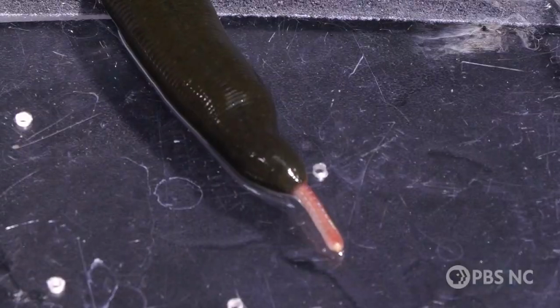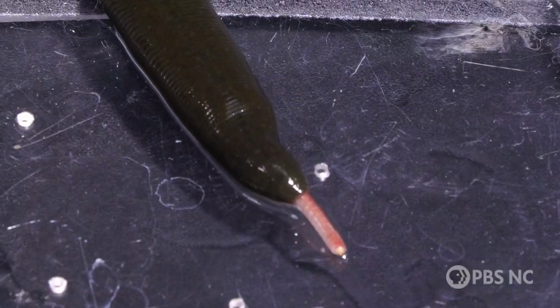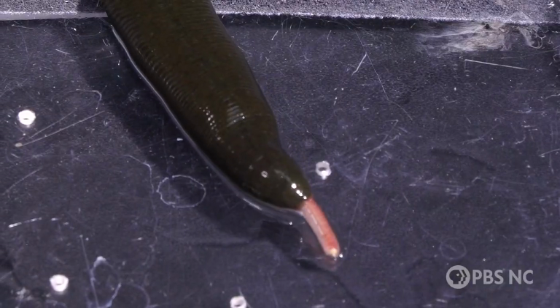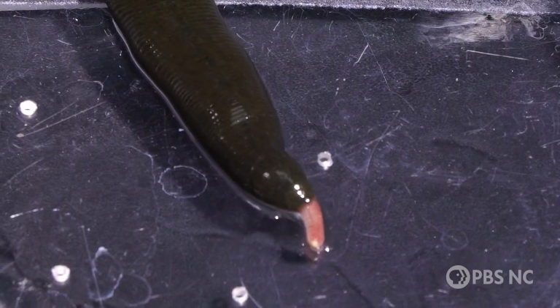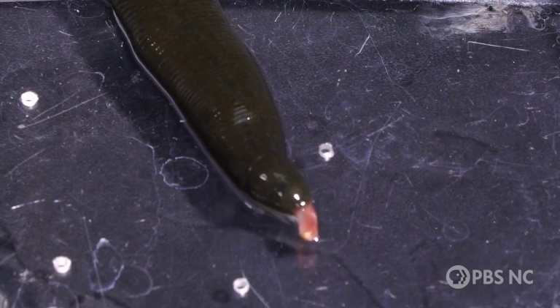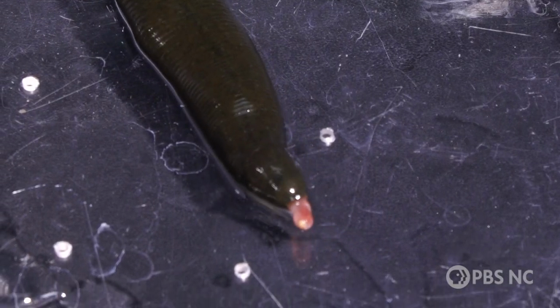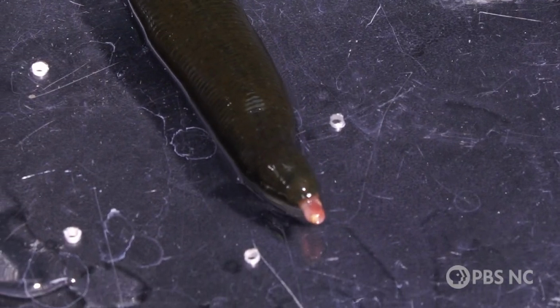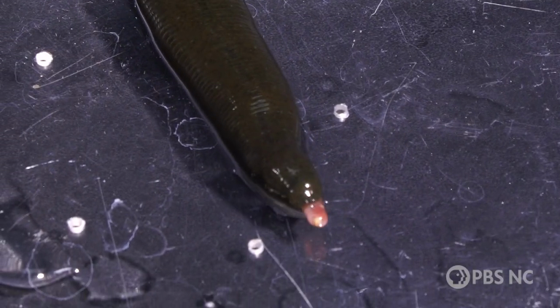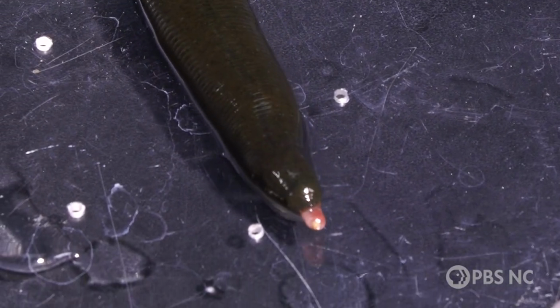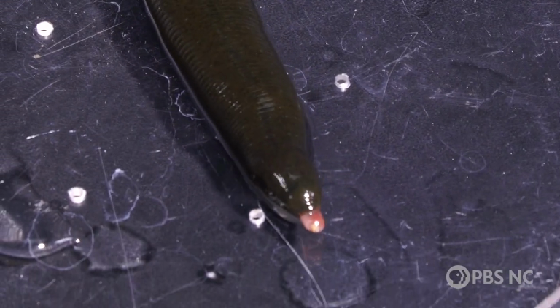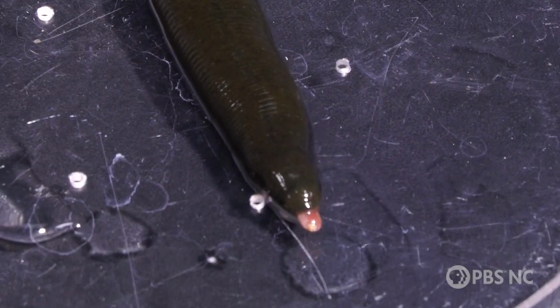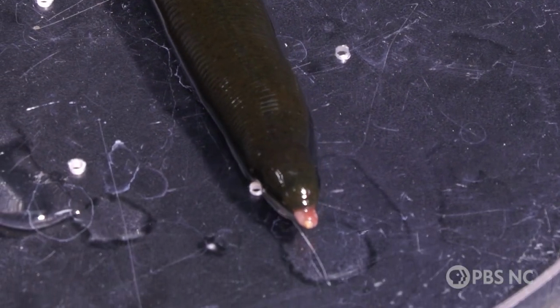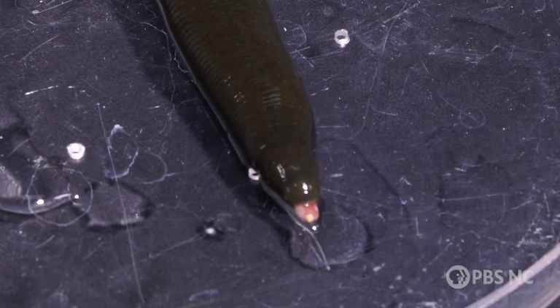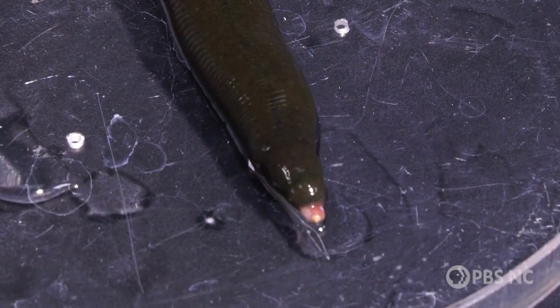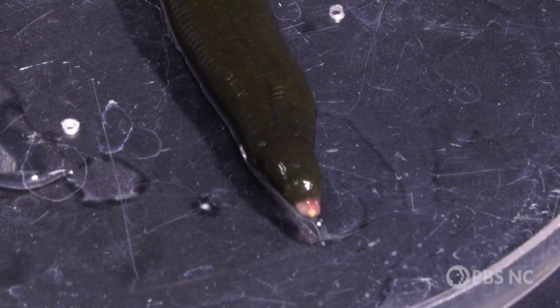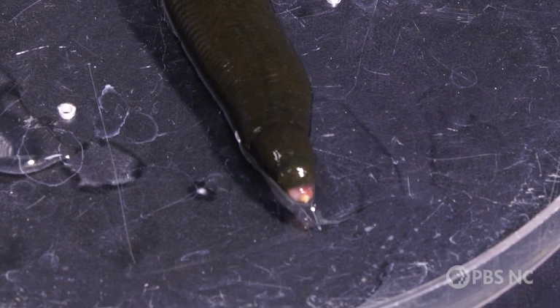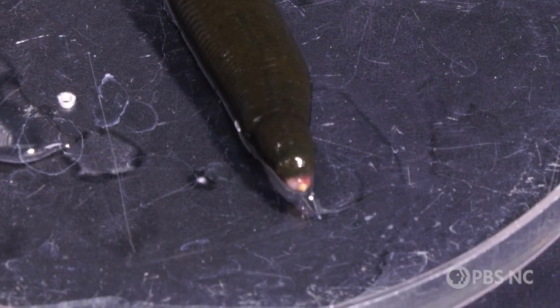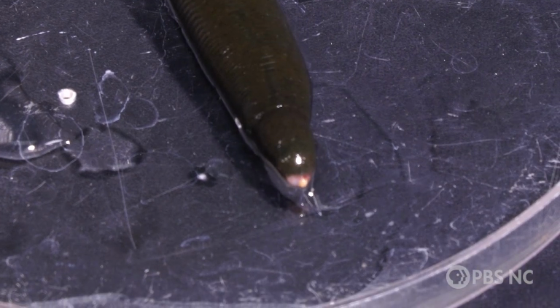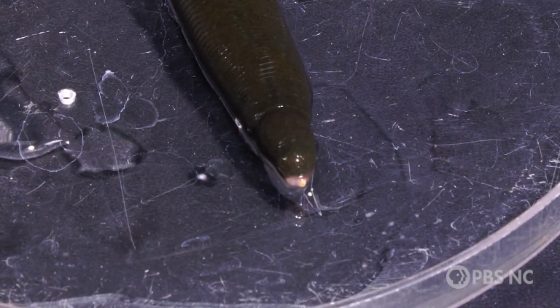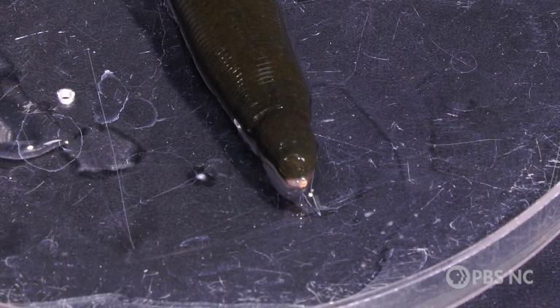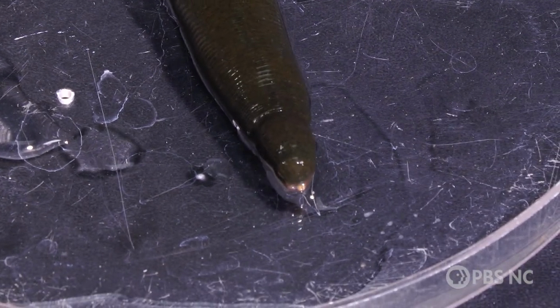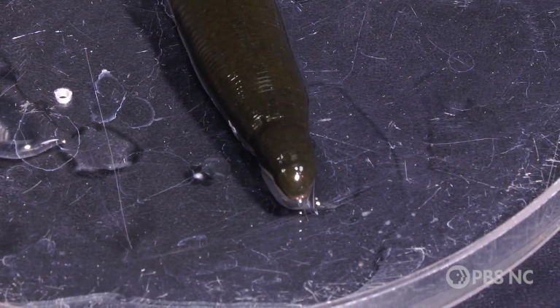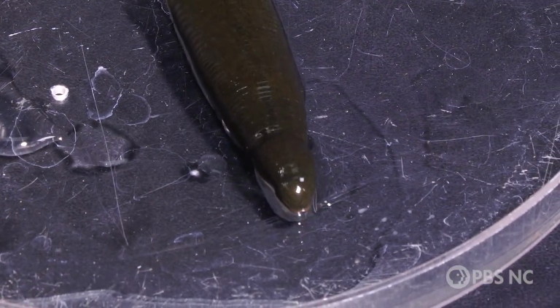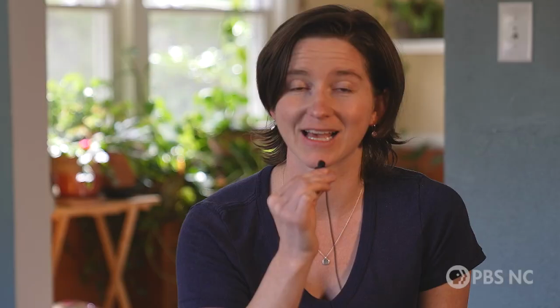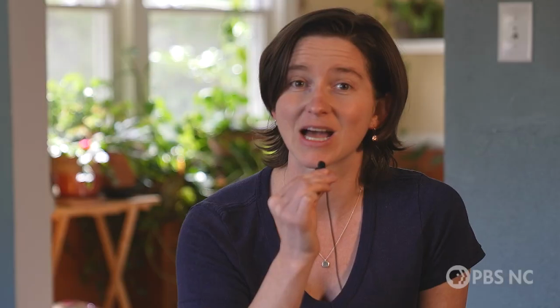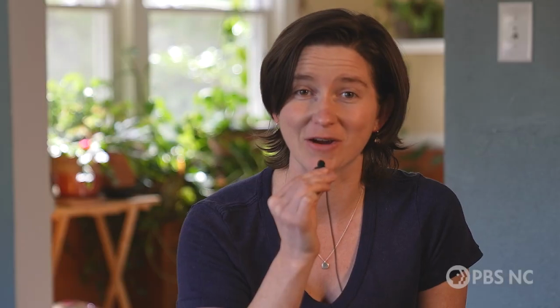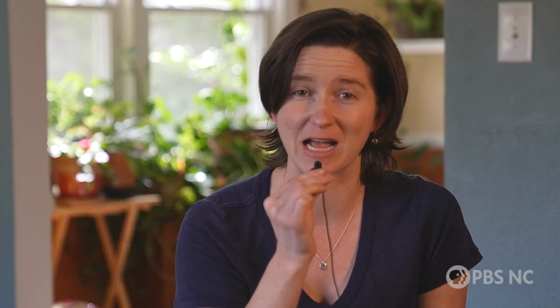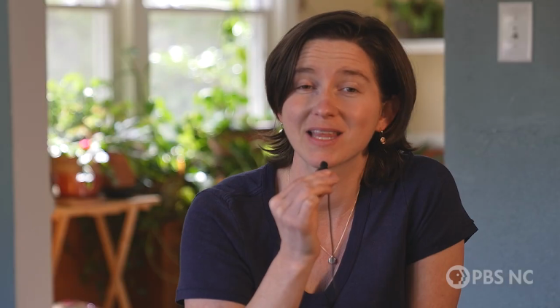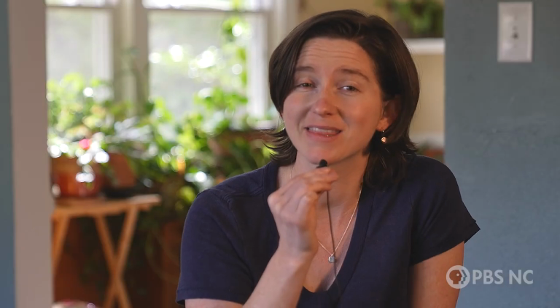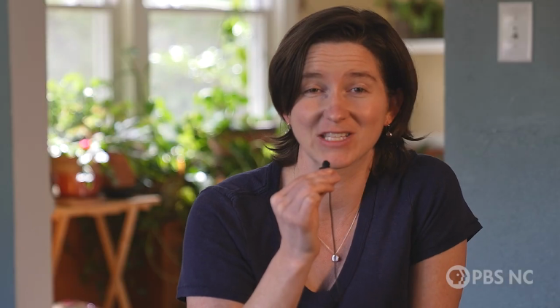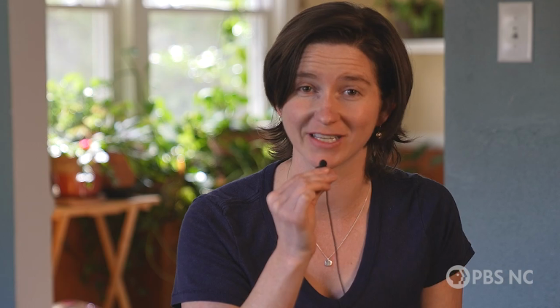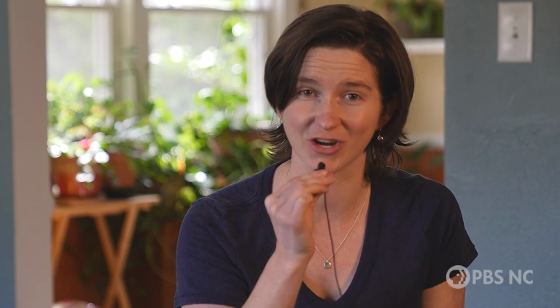The leech won't need to eat for another week. Okay, yes, that was terrifying. But let me make the case for the leech here.